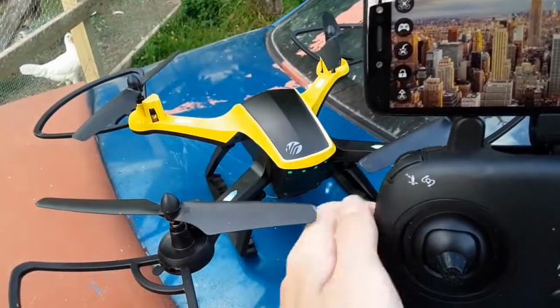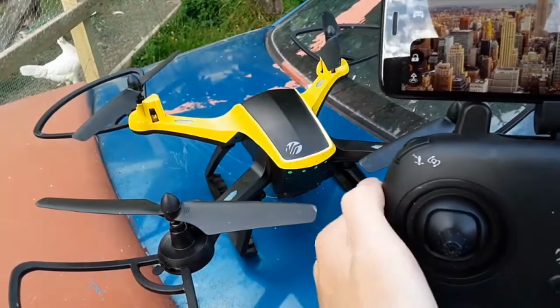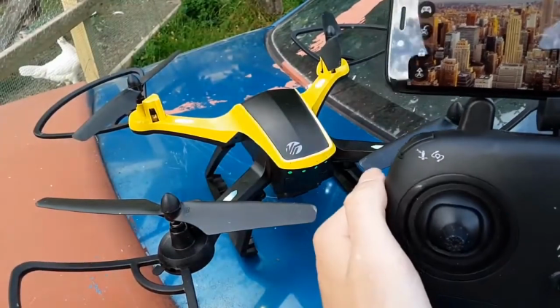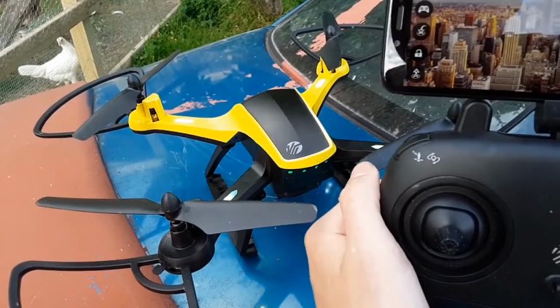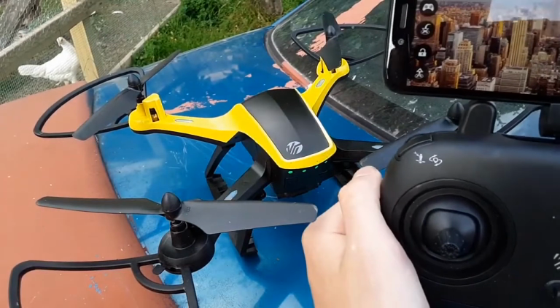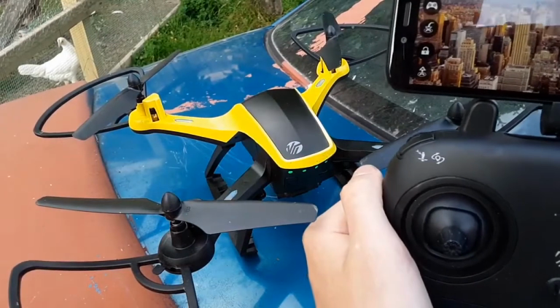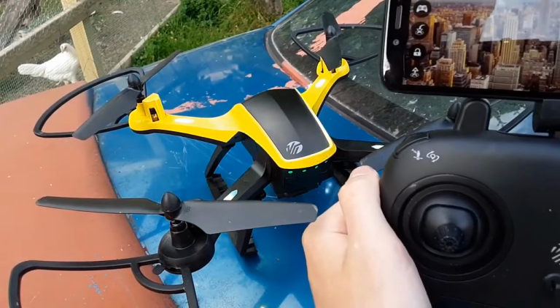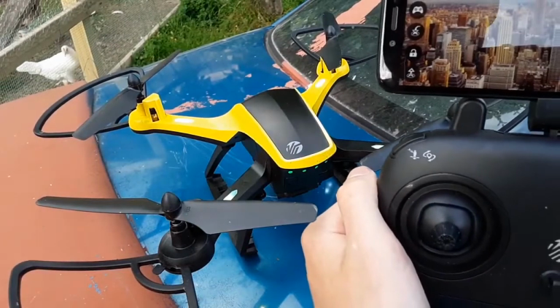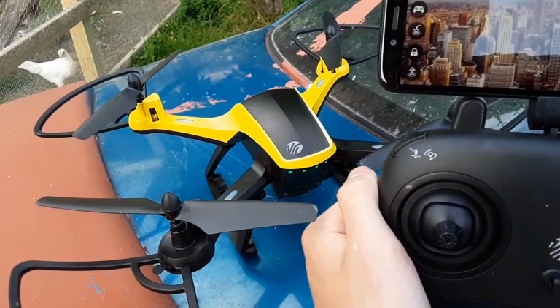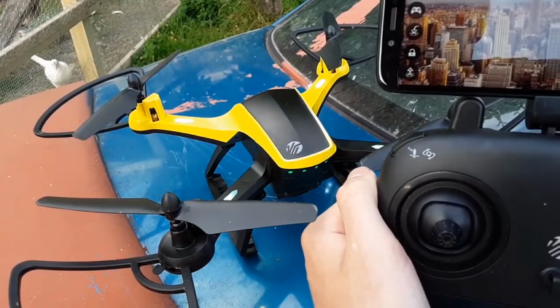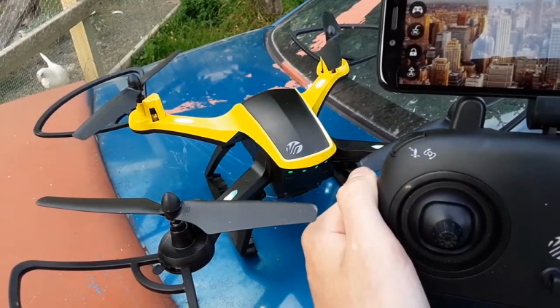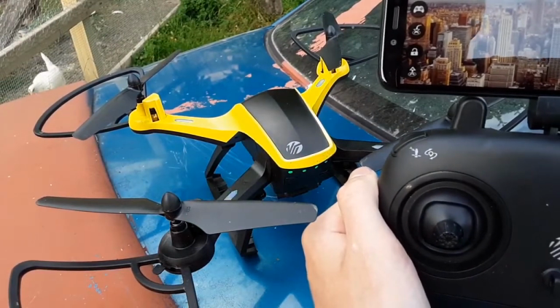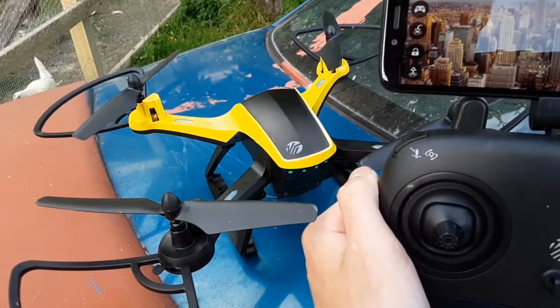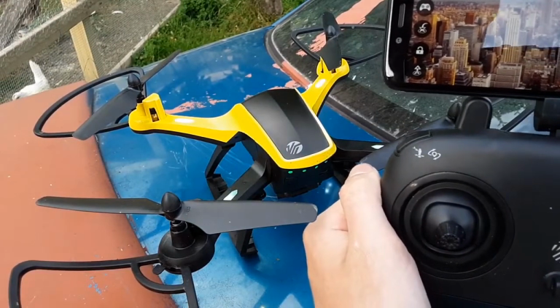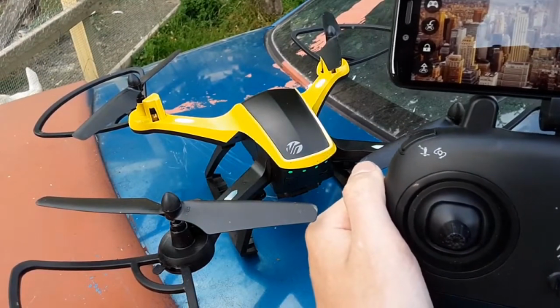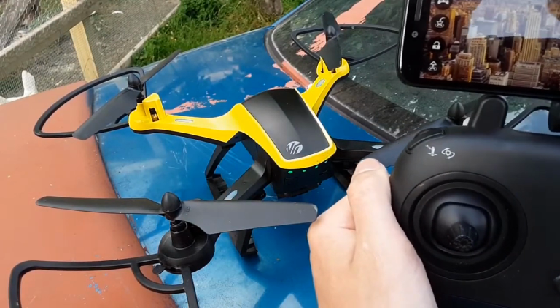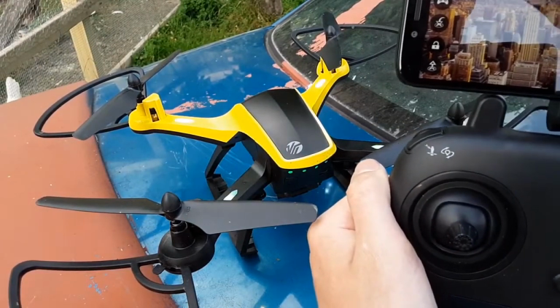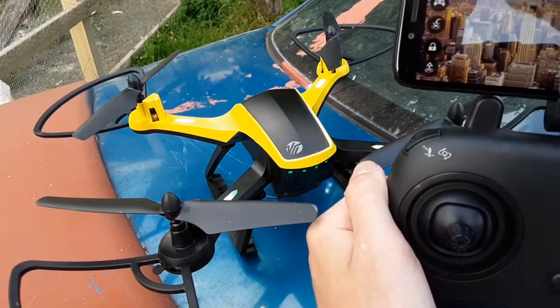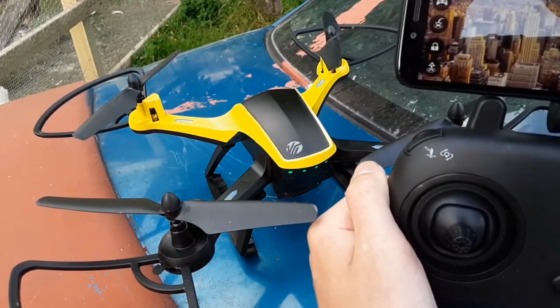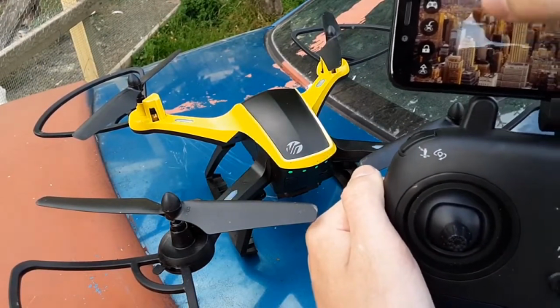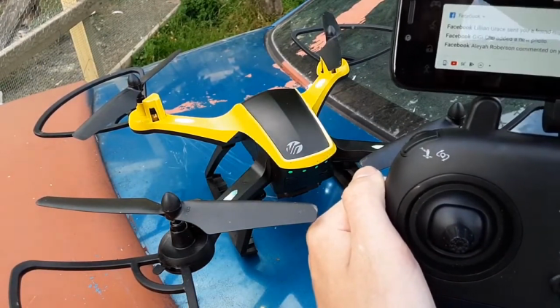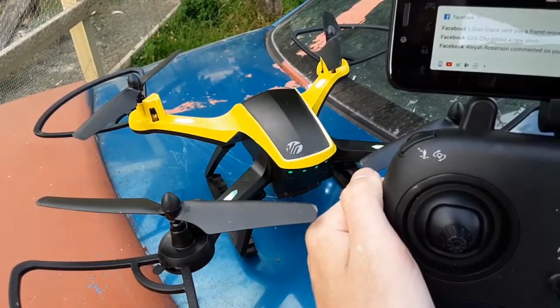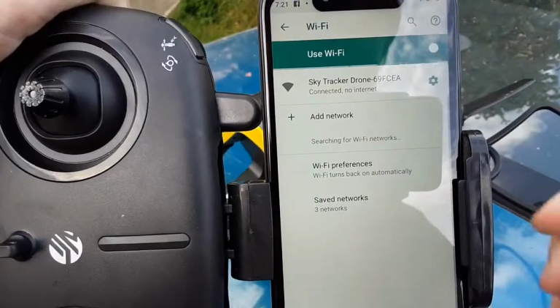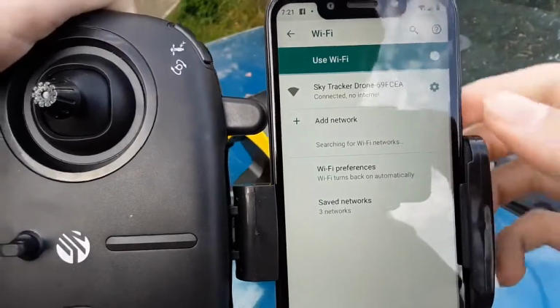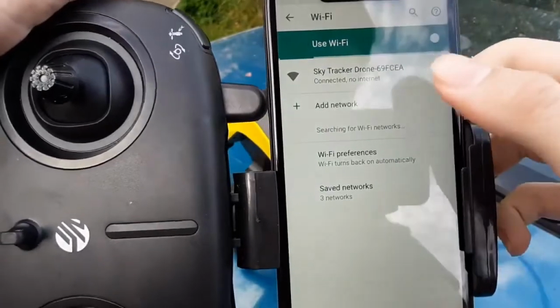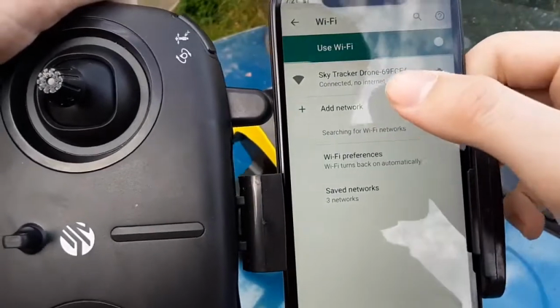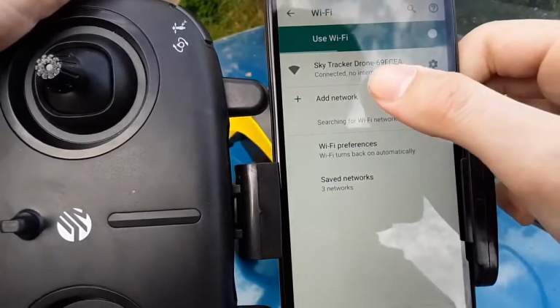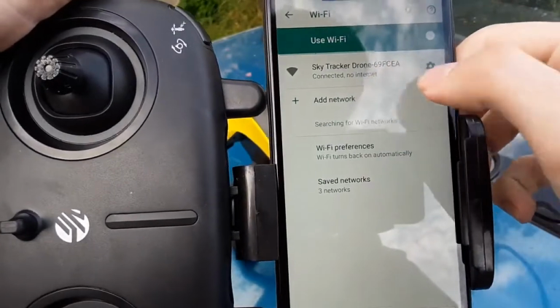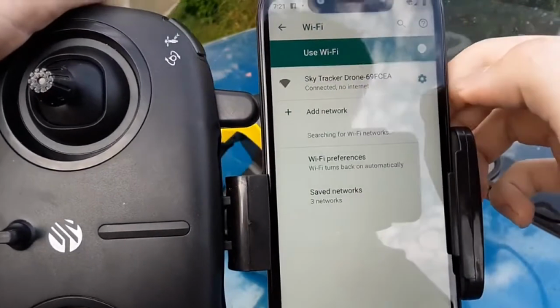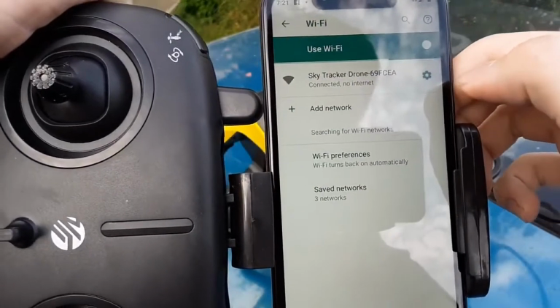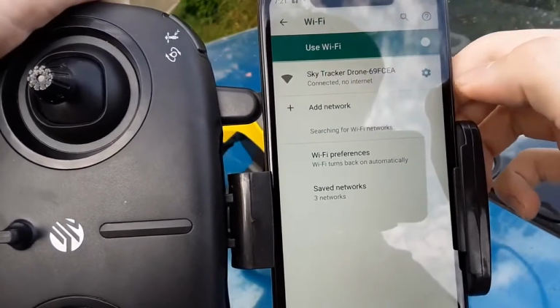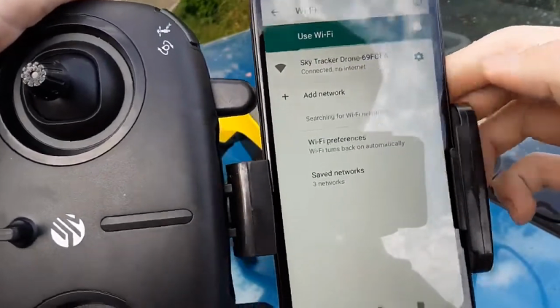What I do is hook up to its Wi-Fi, if I can get to it. There you go — it's connected to SkyTracker.